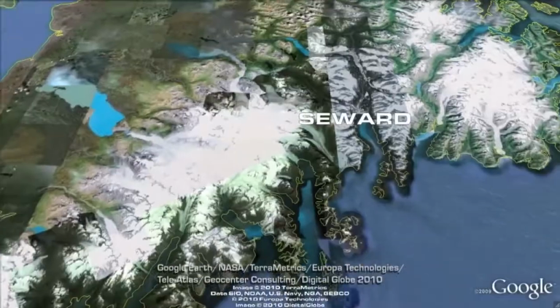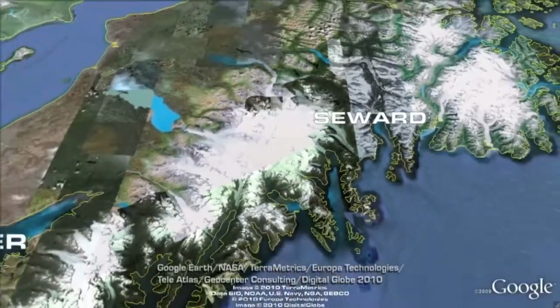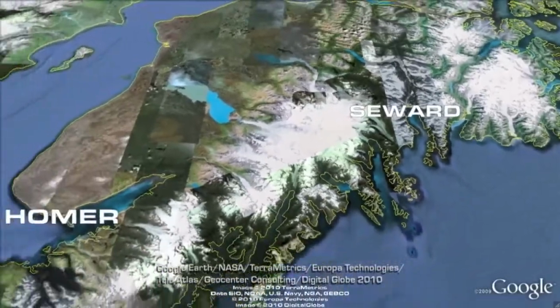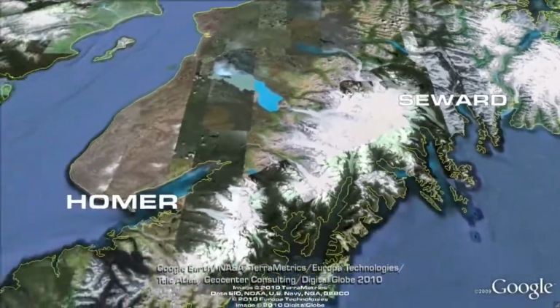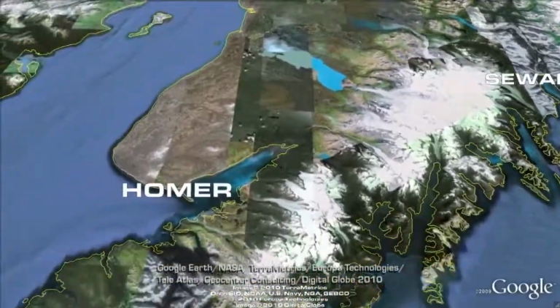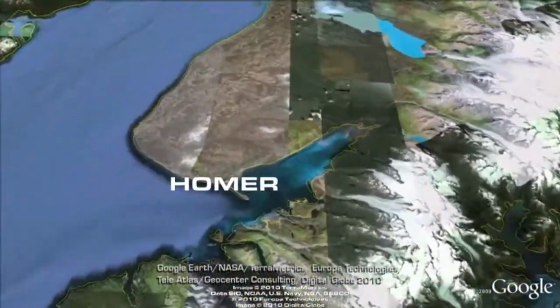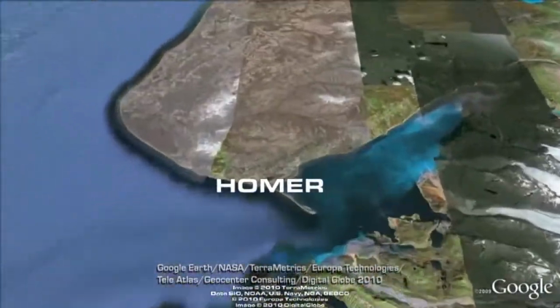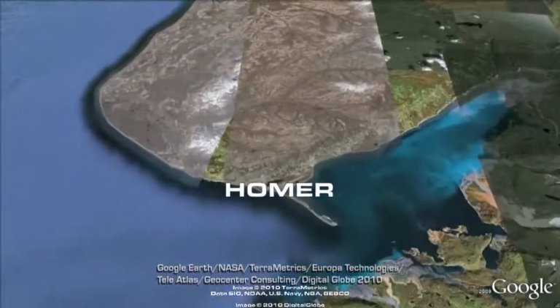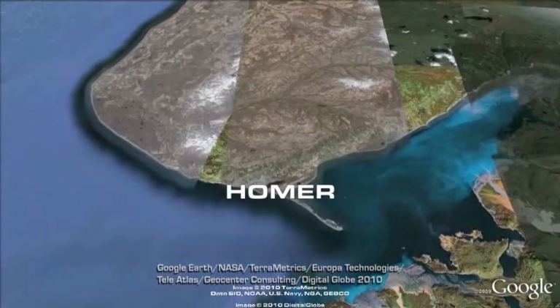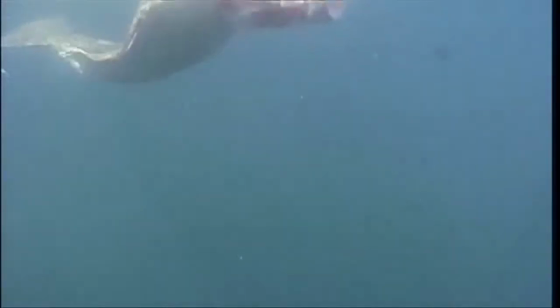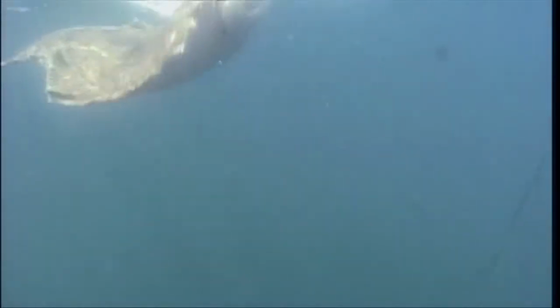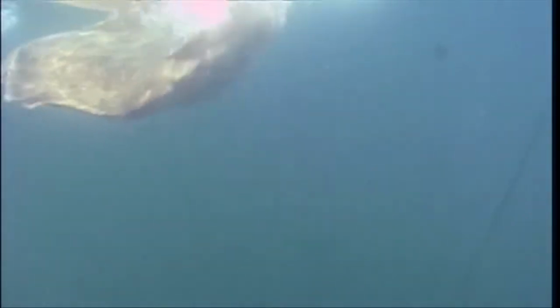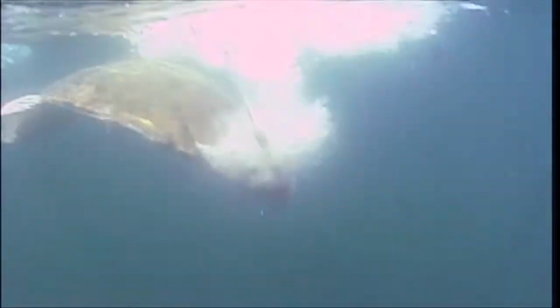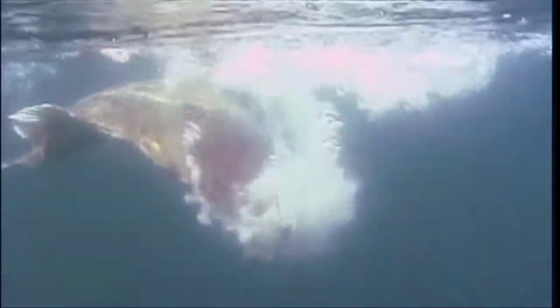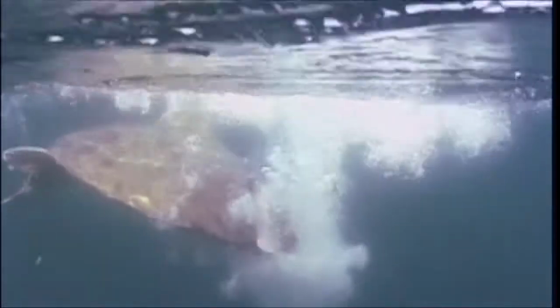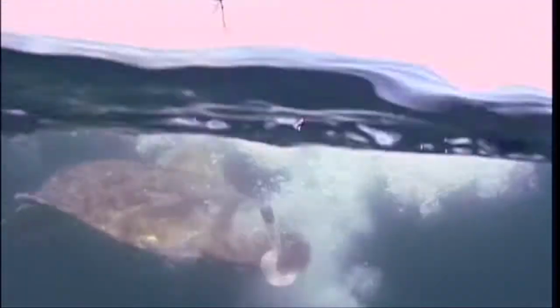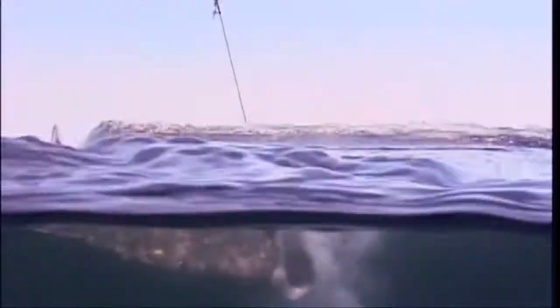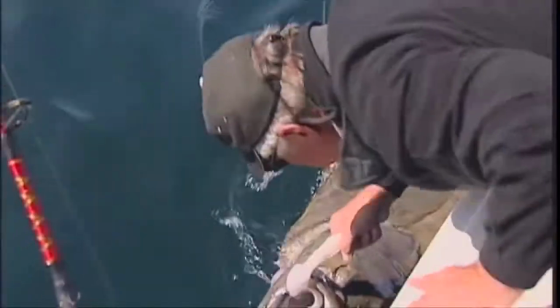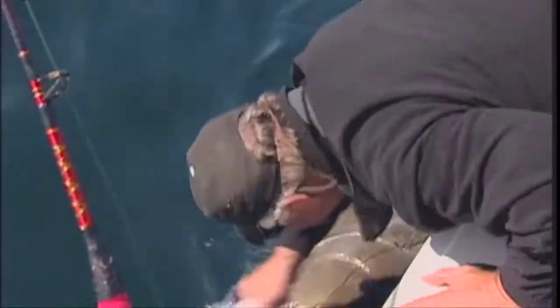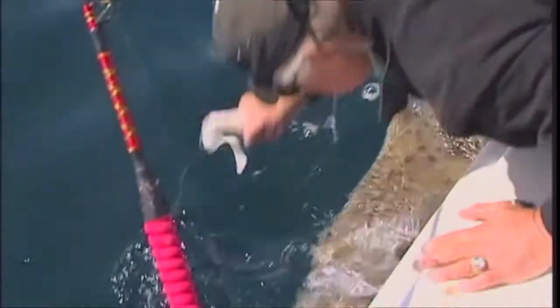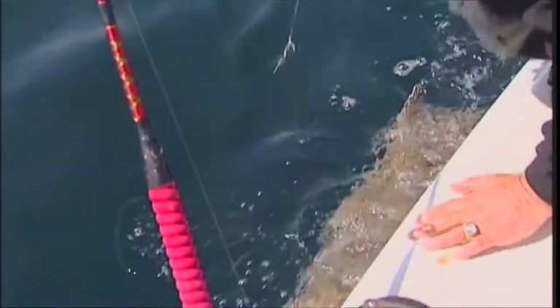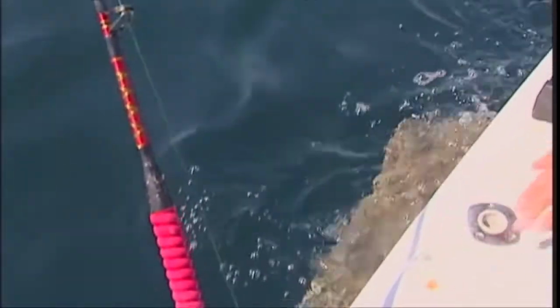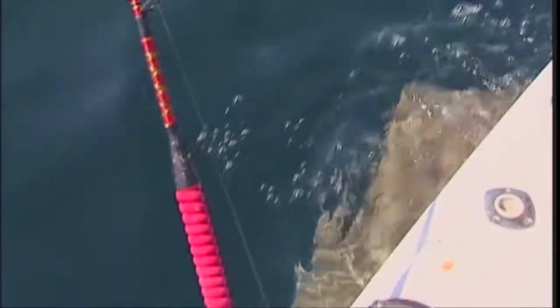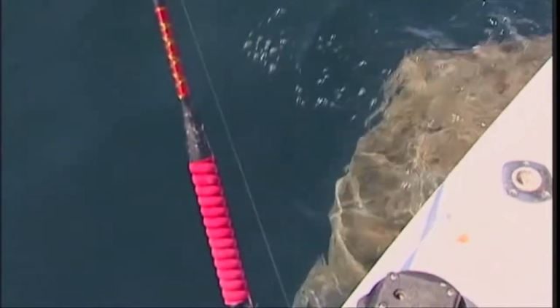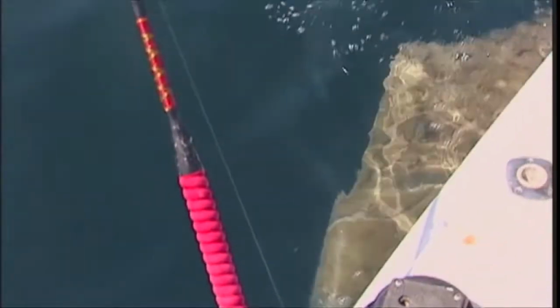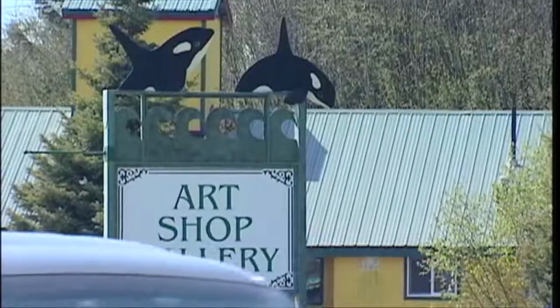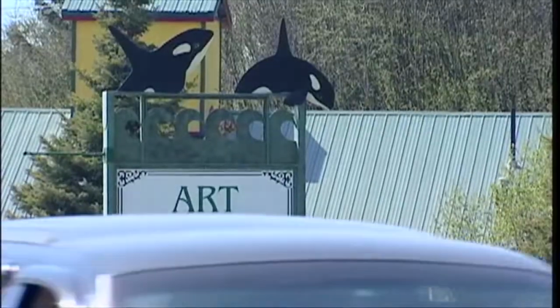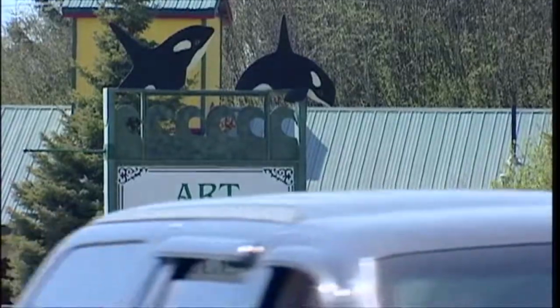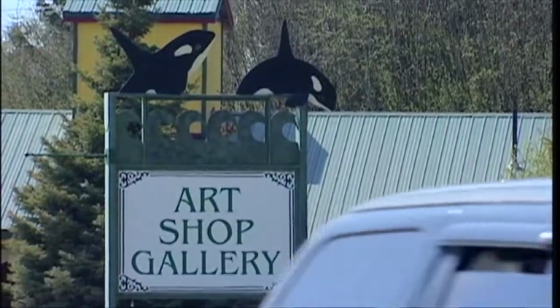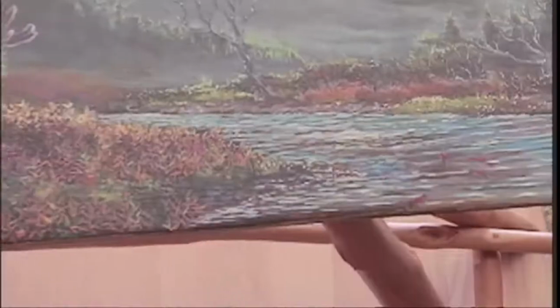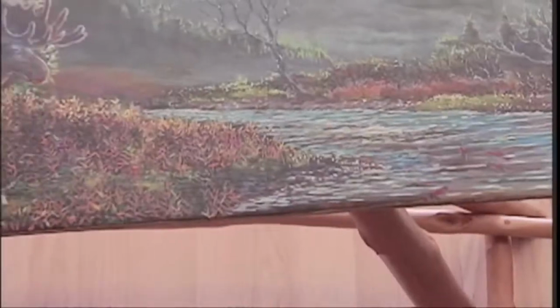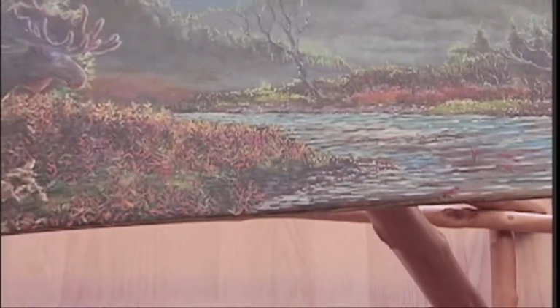Homer, also dubbed the halibut capital of the world, this southern corner of the Kenai Peninsula has produced some of the biggest halibut we've seen on the show. And Homer's art reputation is known statewide.